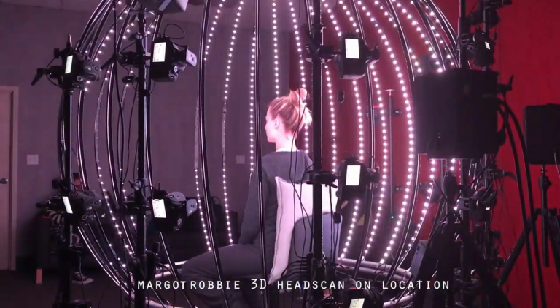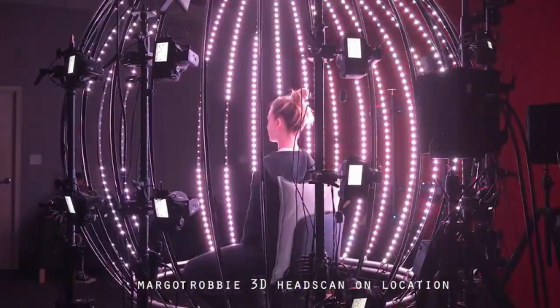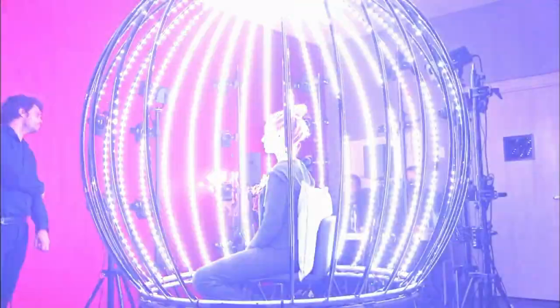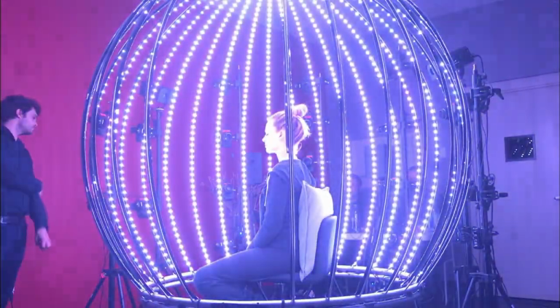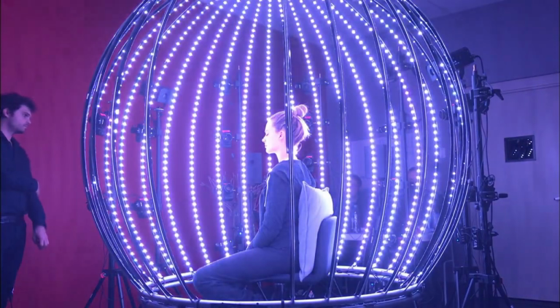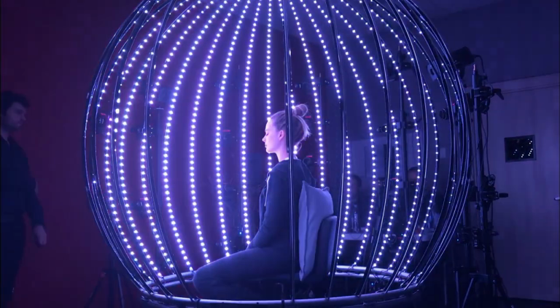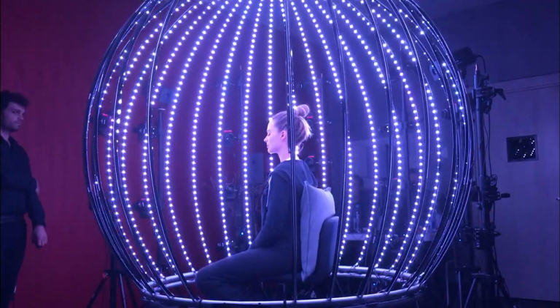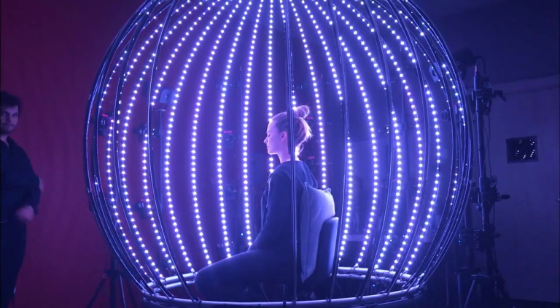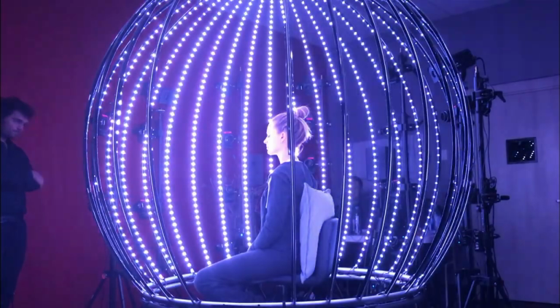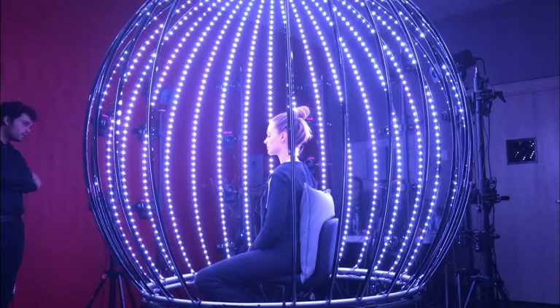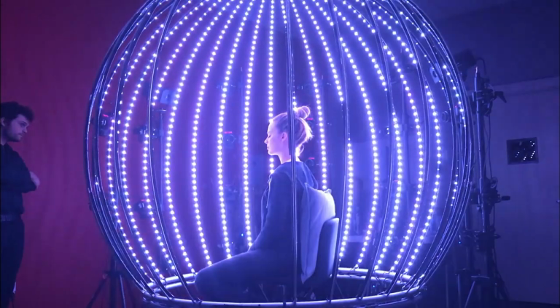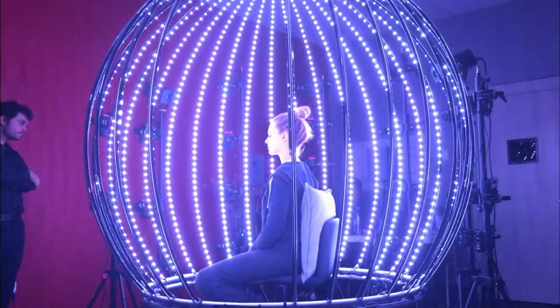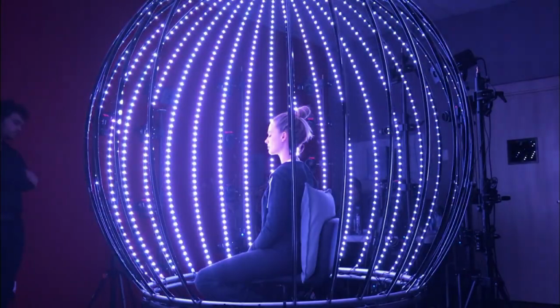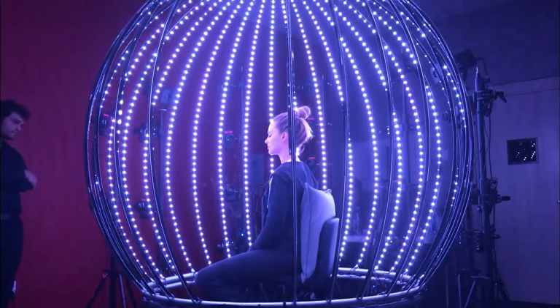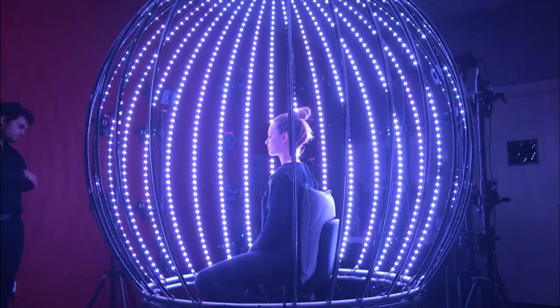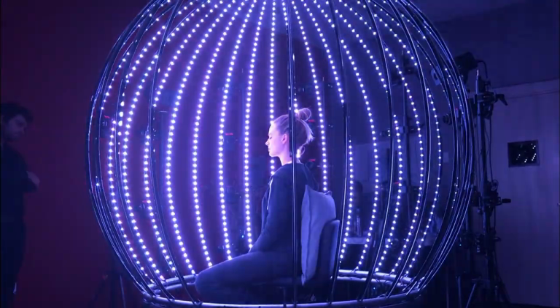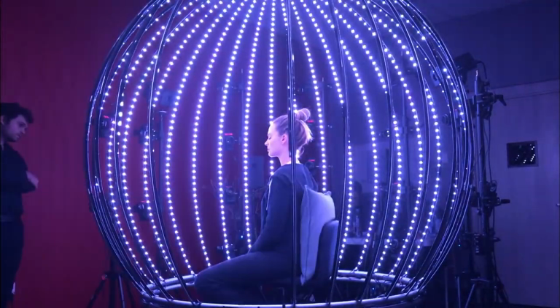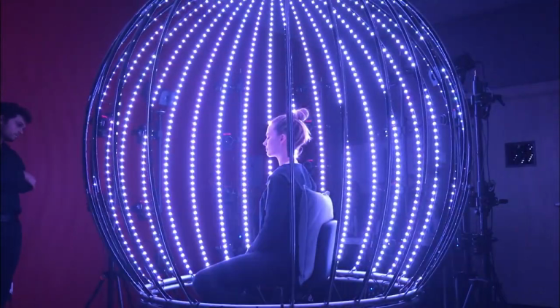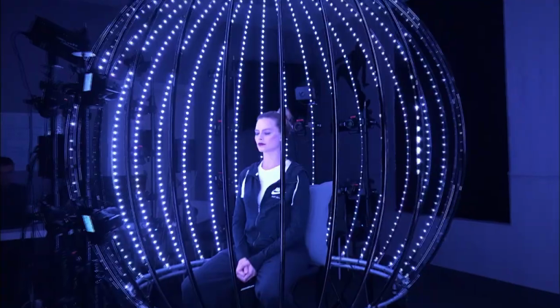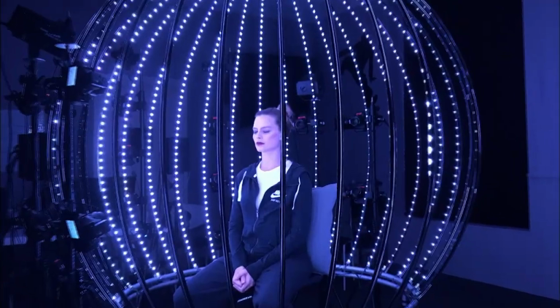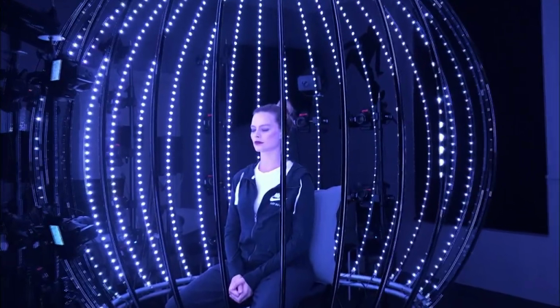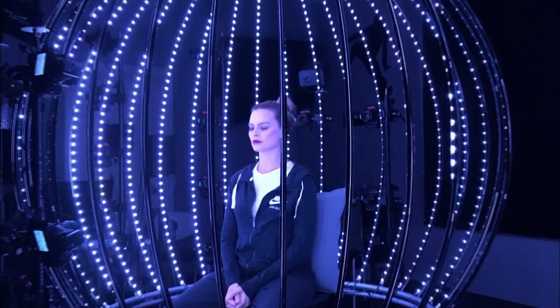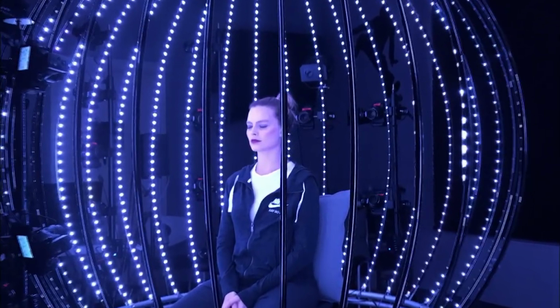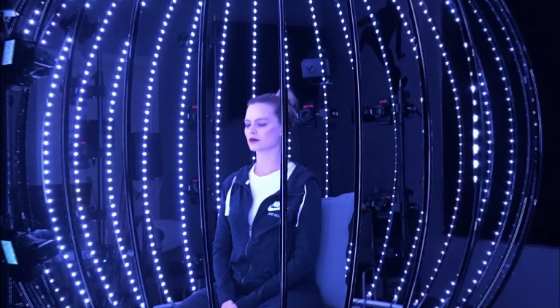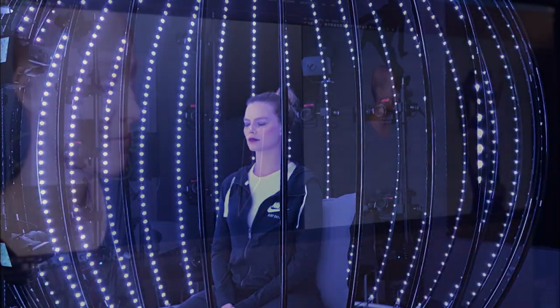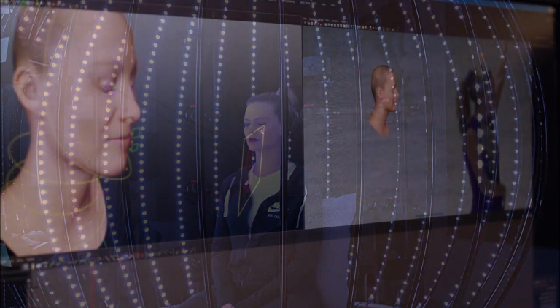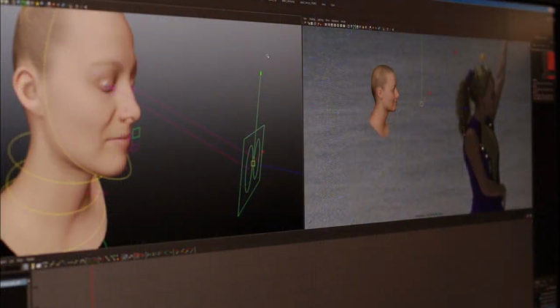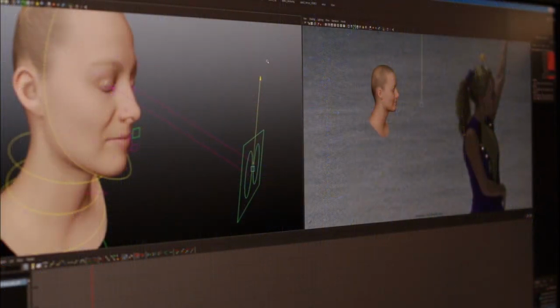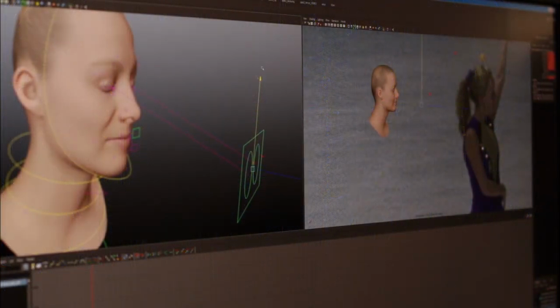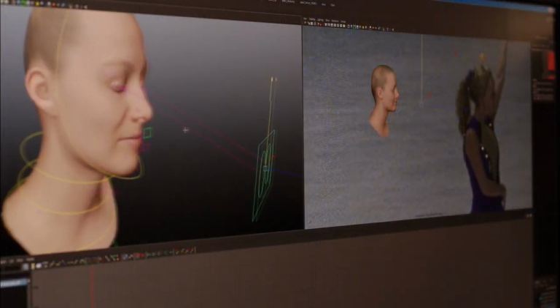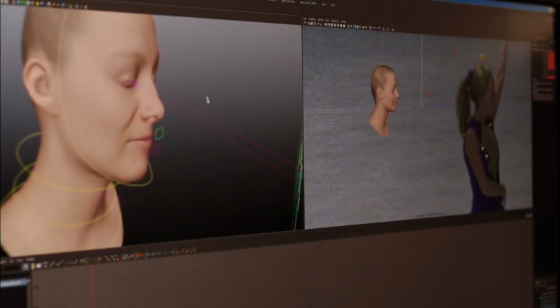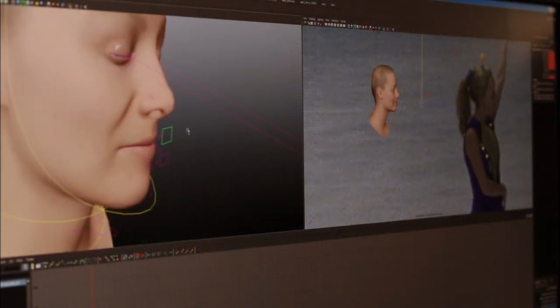We set up a small studio on location to scan Margot Robbie's face and give us the overall head model with textures and expressions. We then took that data into Maya and used the scan to build the final CG model with four different makeup looks.